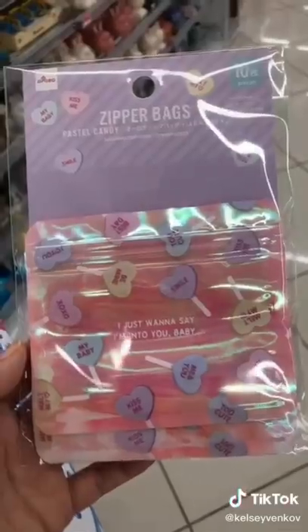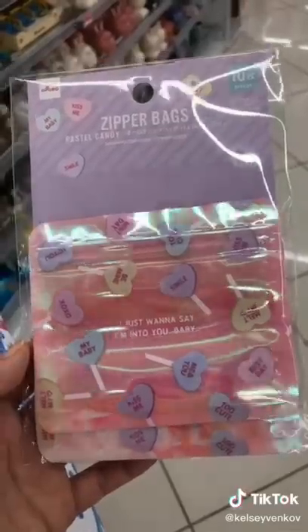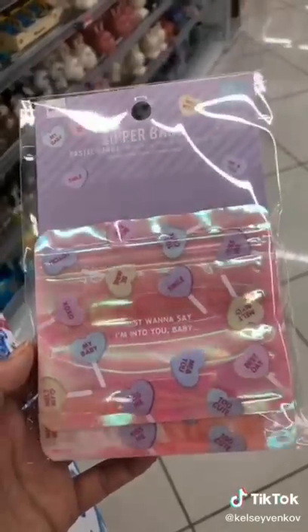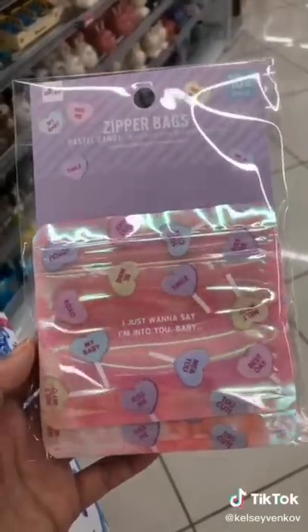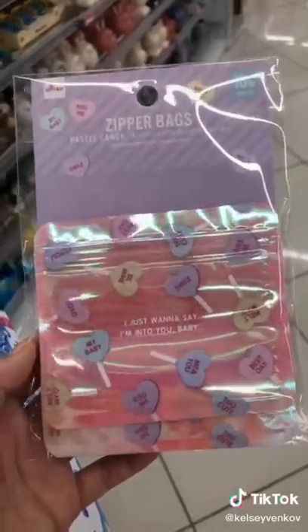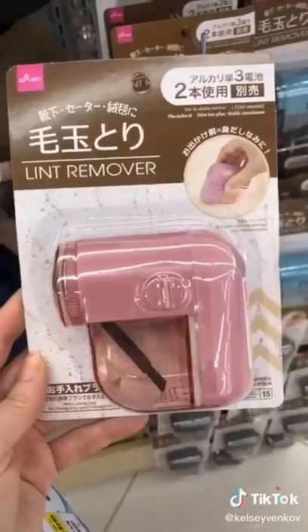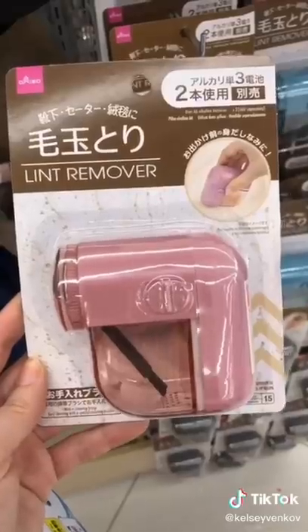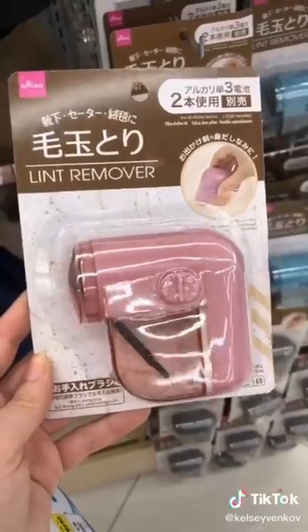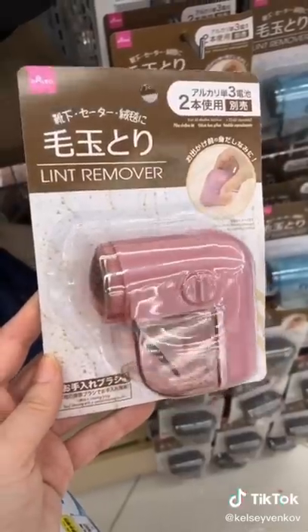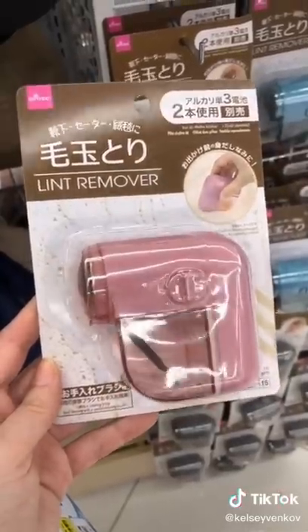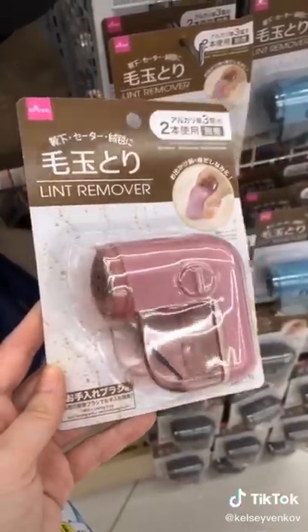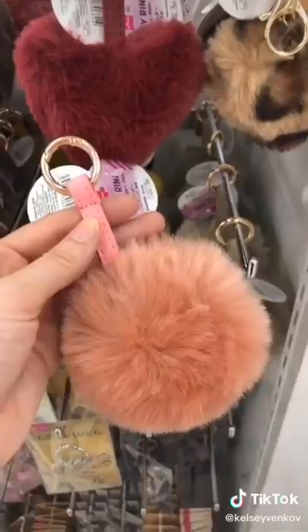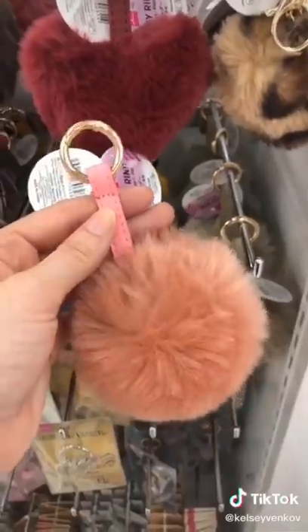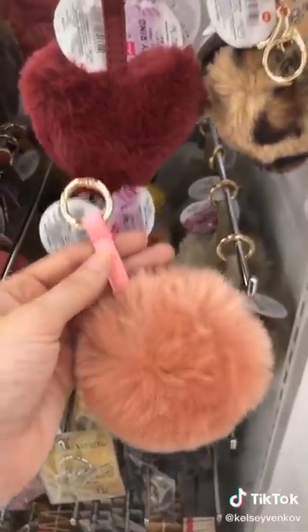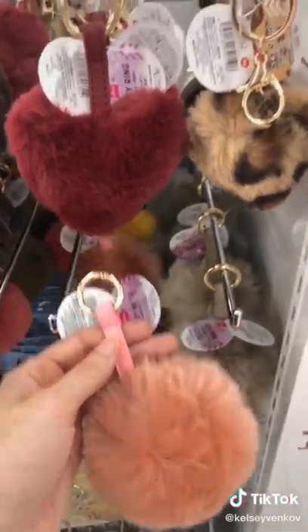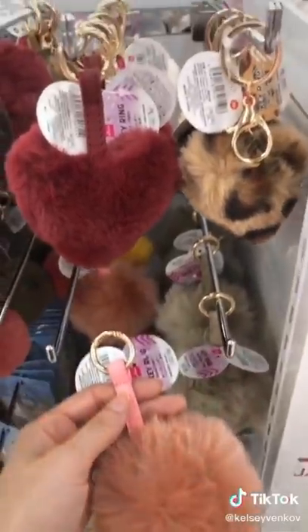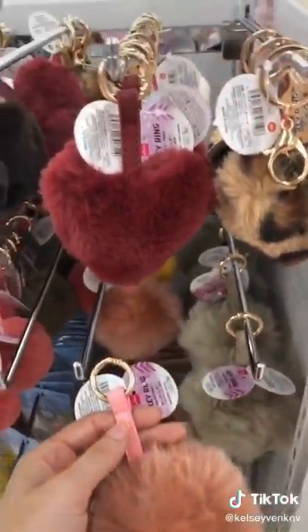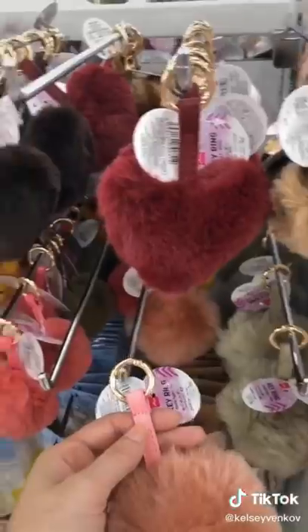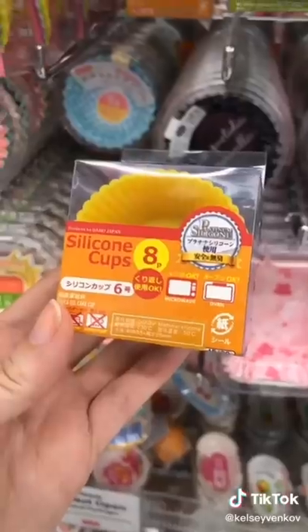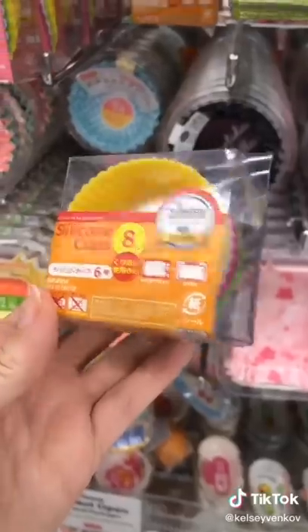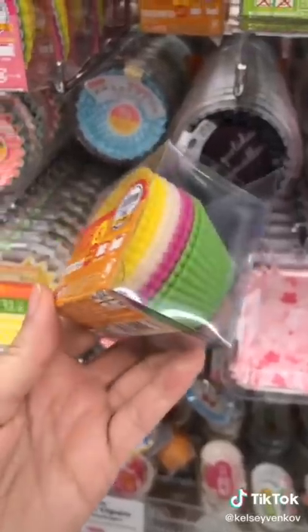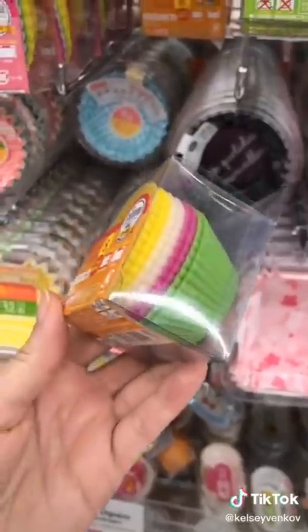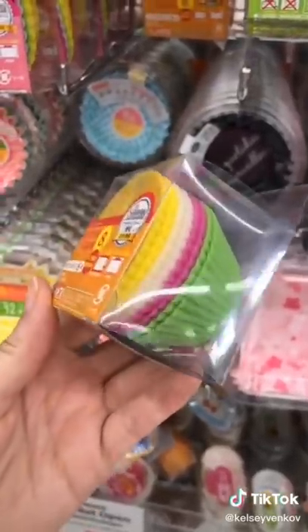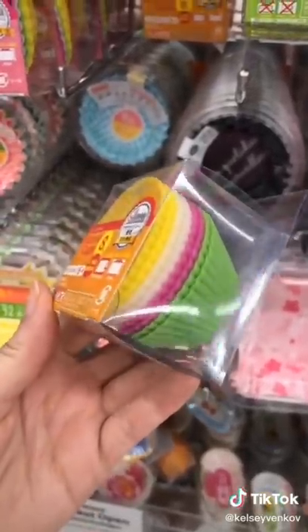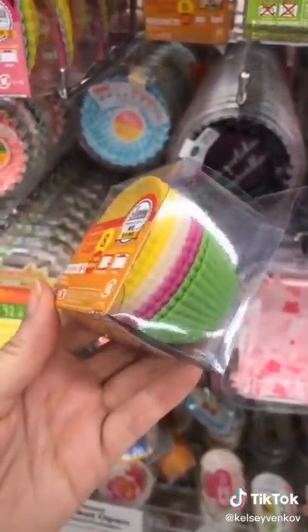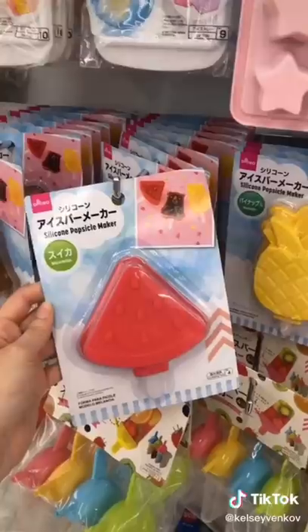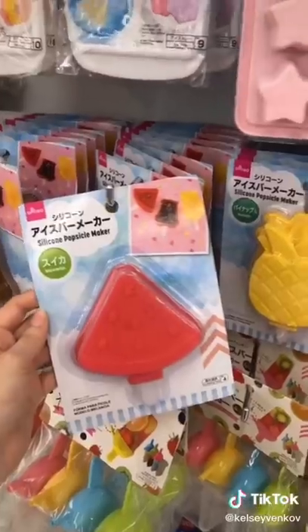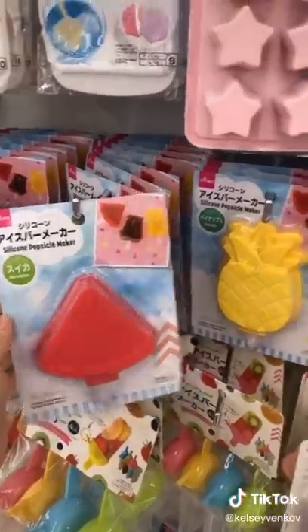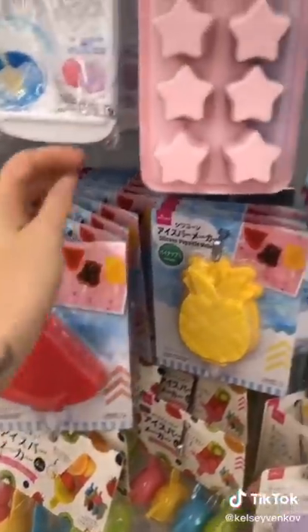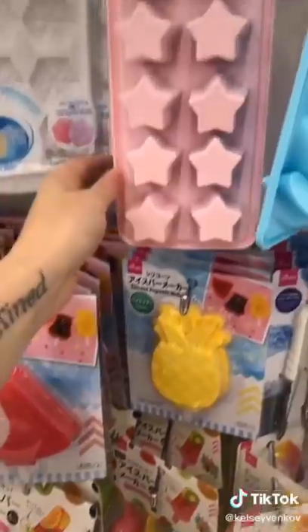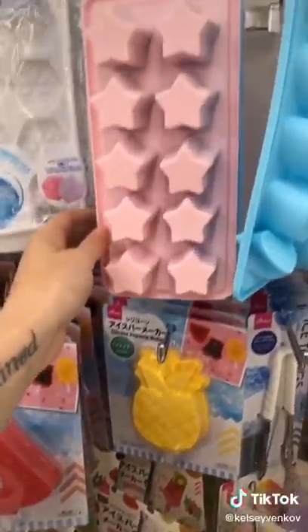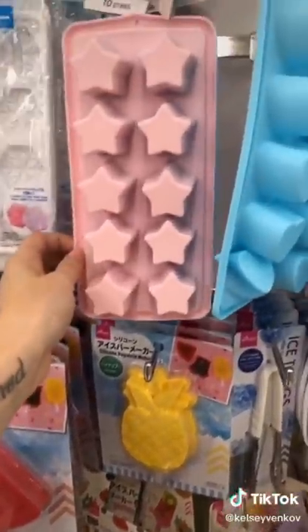They have a whole selection of cute Ziploc bags. I hate fuzzies on my clothes, so this works great. I'm a sucker for a pom-pom keychain, and they have so many. I don't like my sauces touching my other food, so these are great.